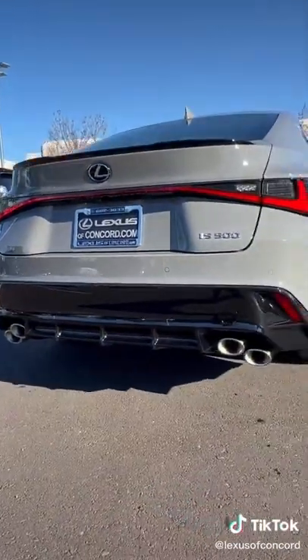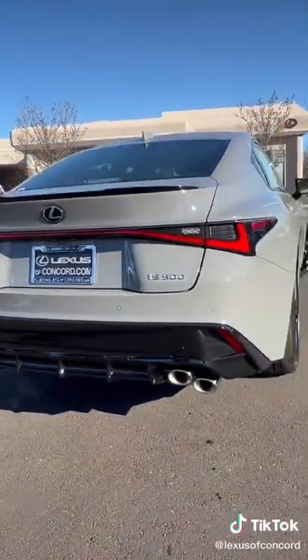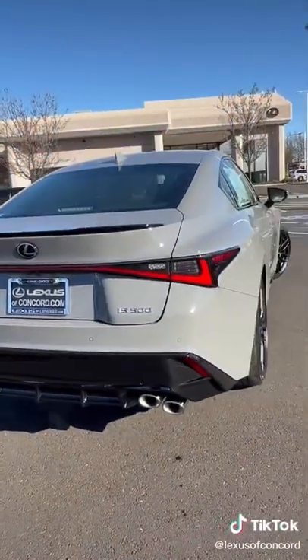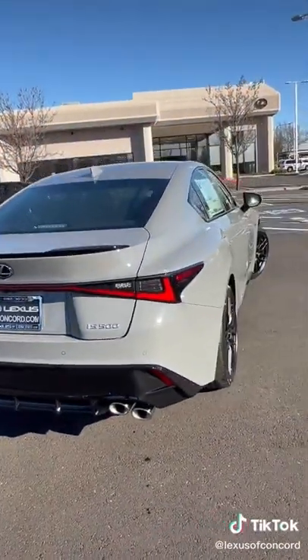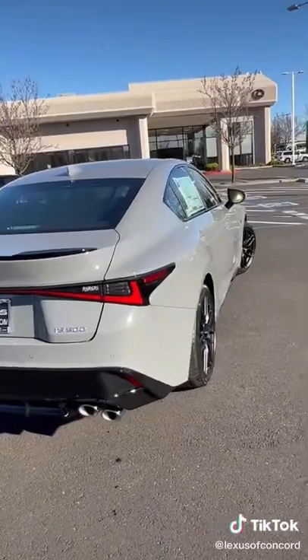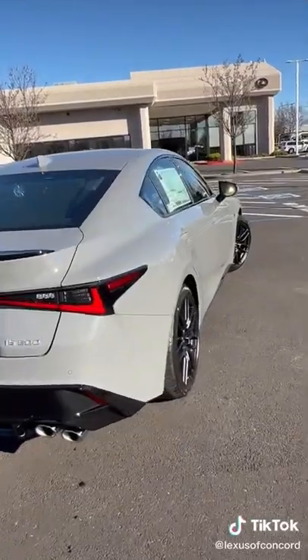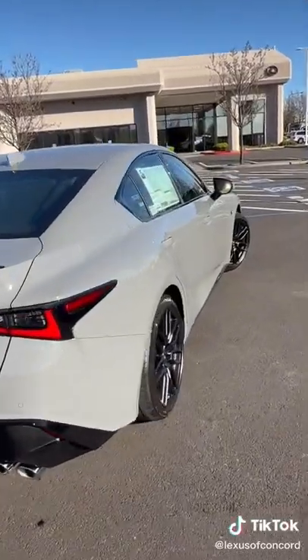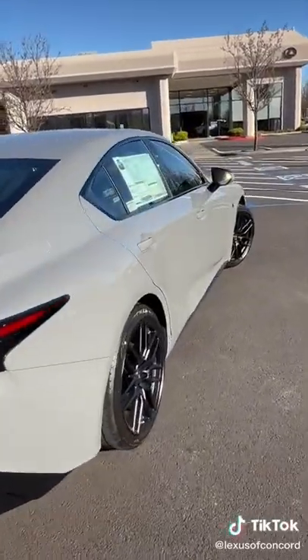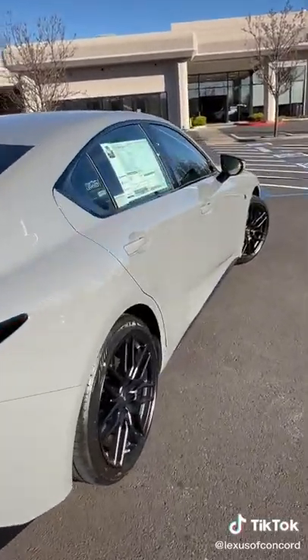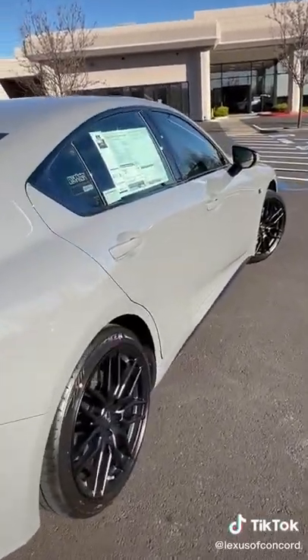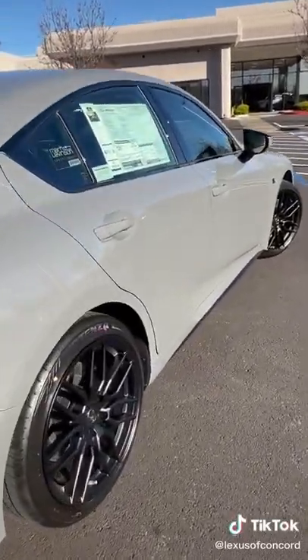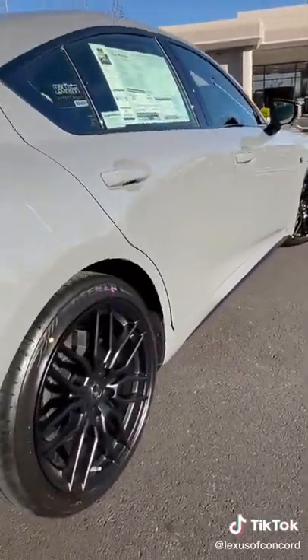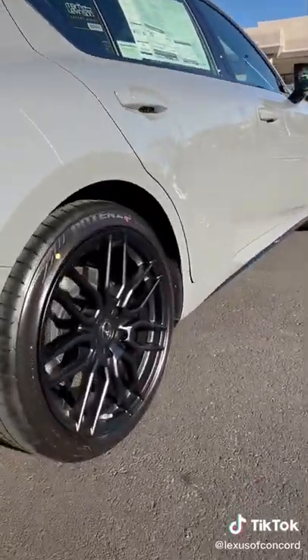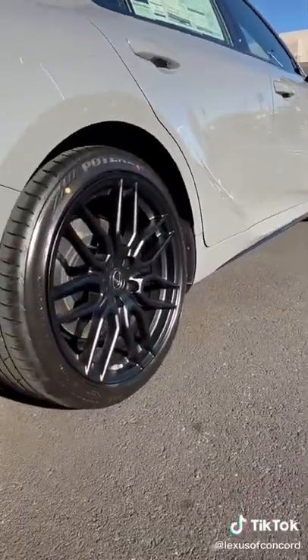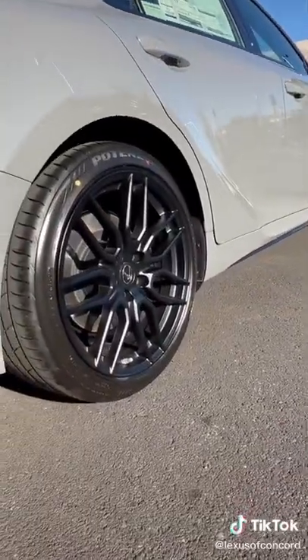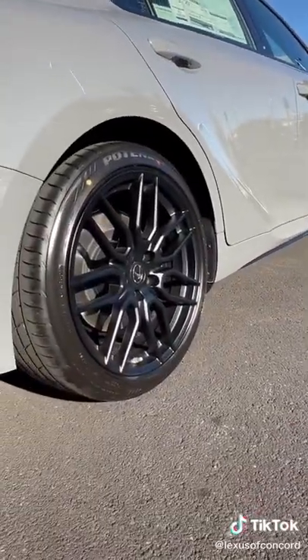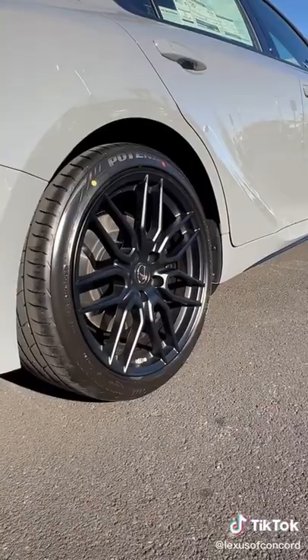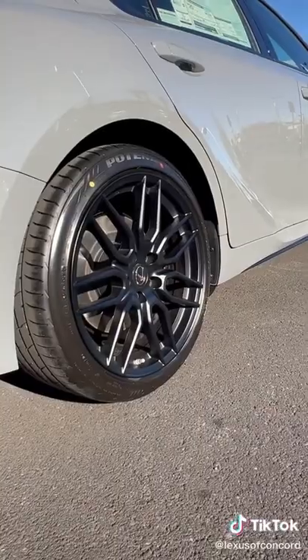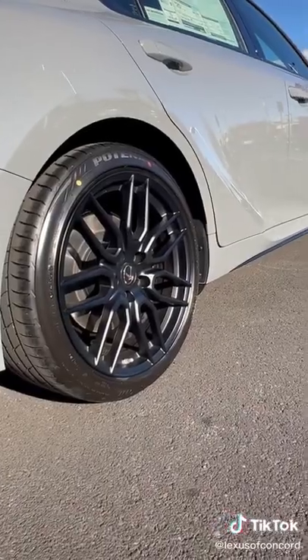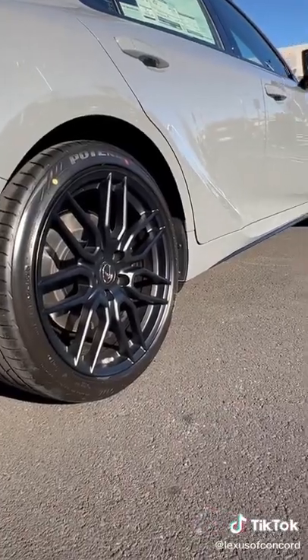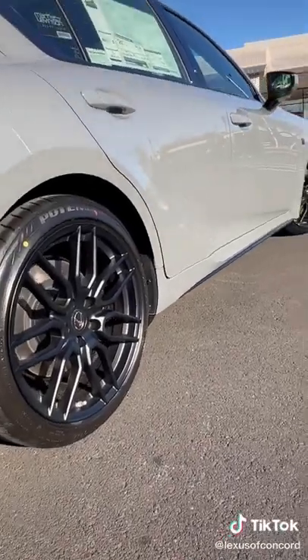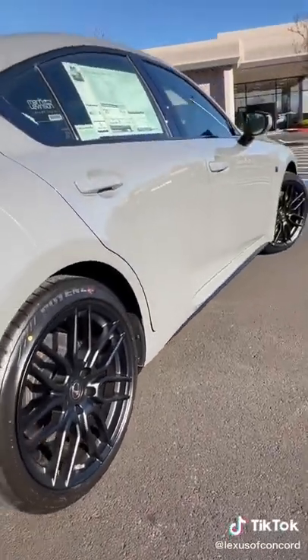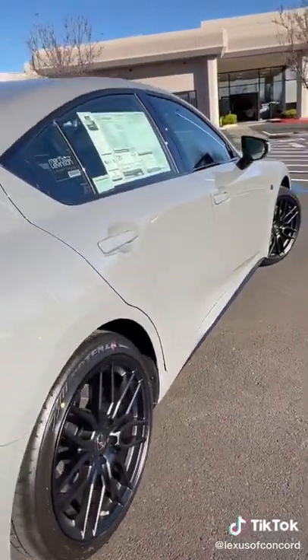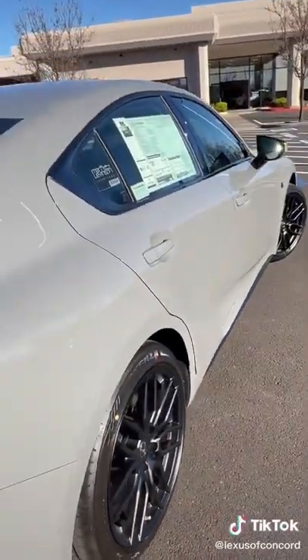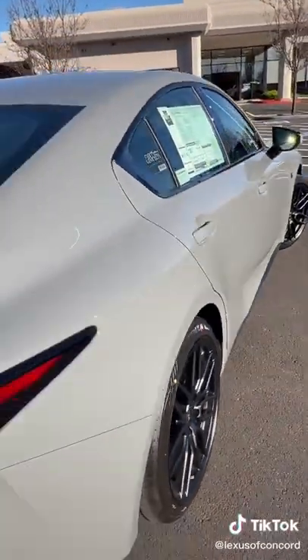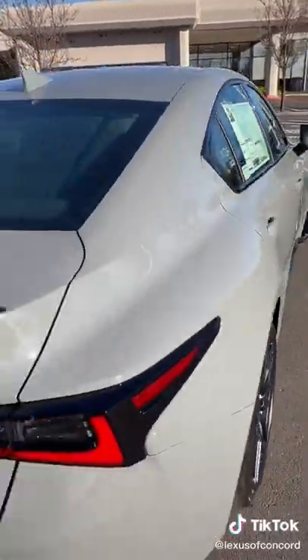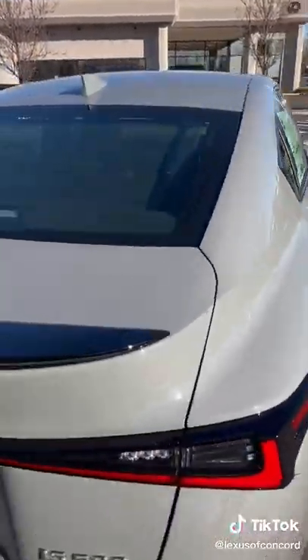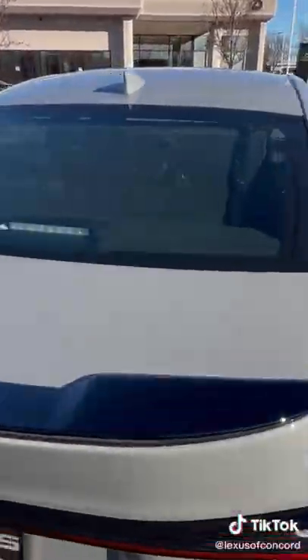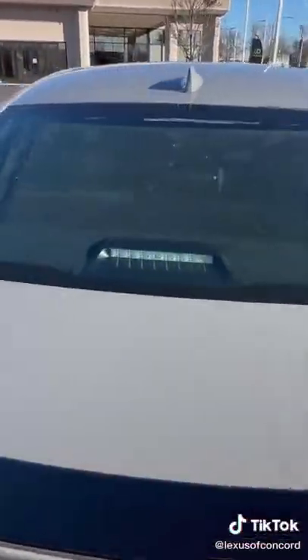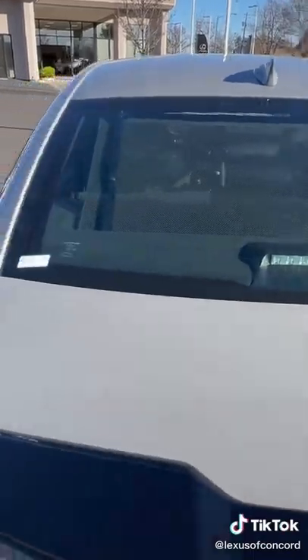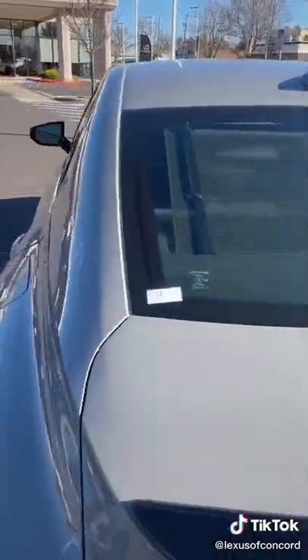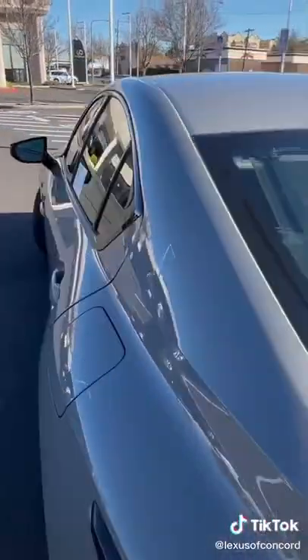Let us know in the comments below if you love this pink color. It is all new and exclusive, called Incognito. Standard on every launch edition is 19-inch forged alloy matte black BBS wheels.